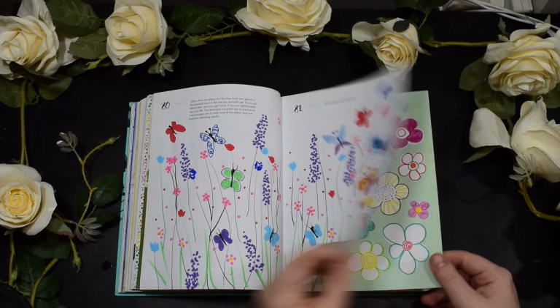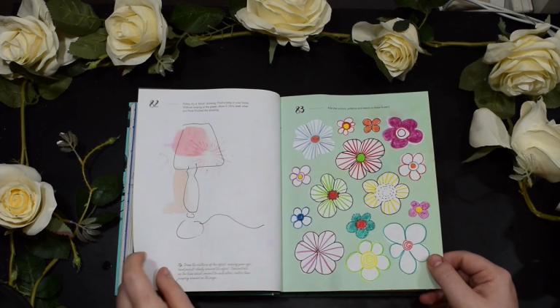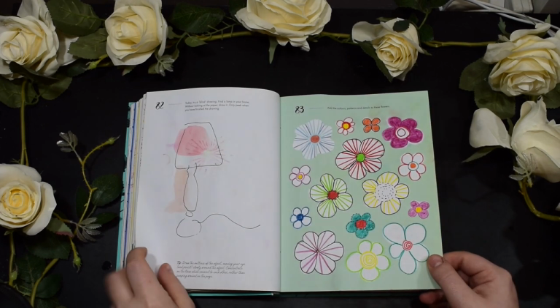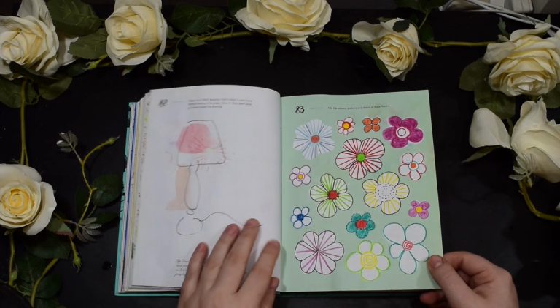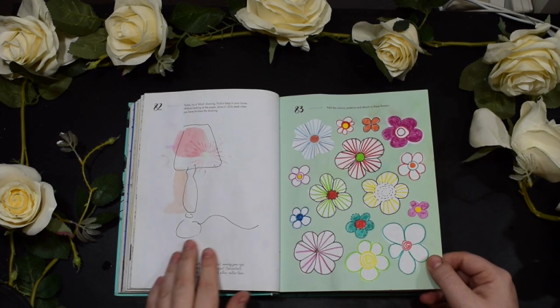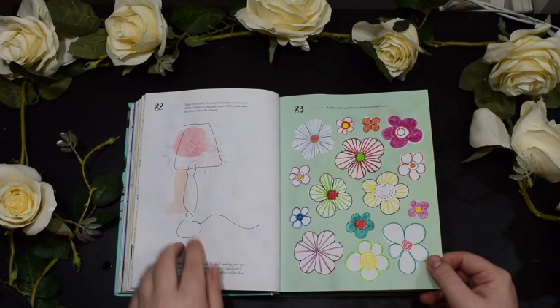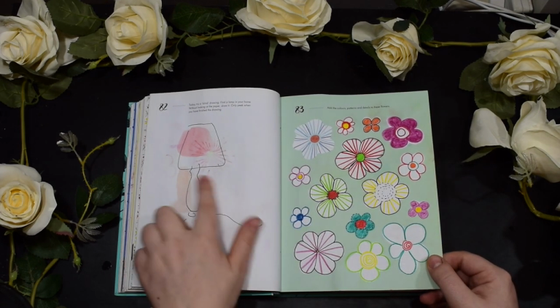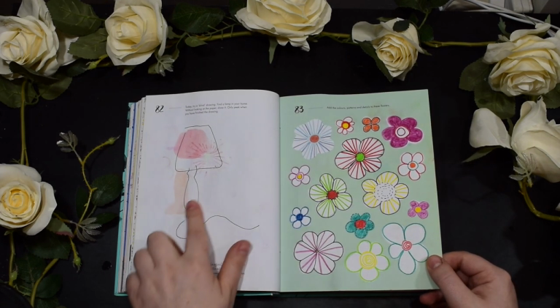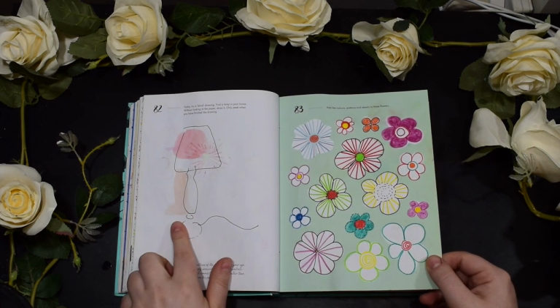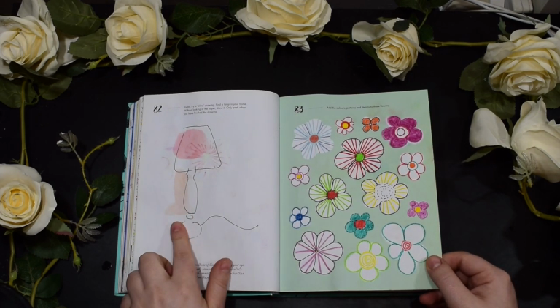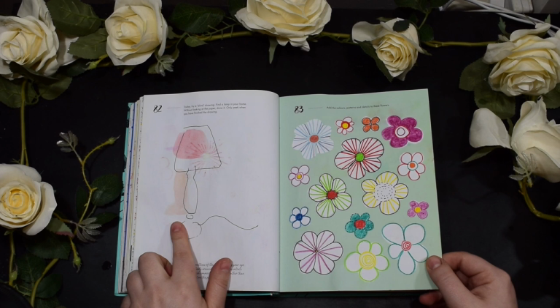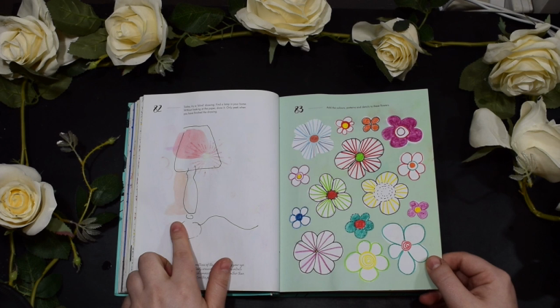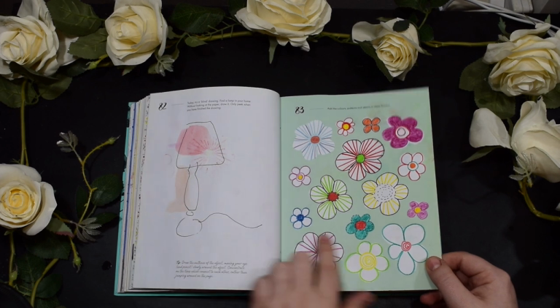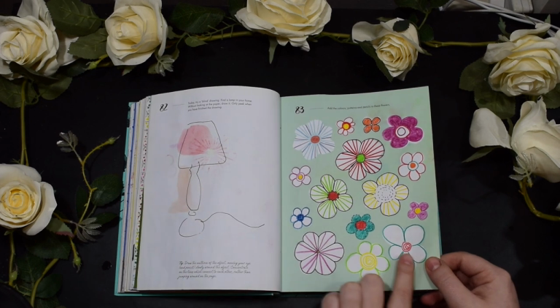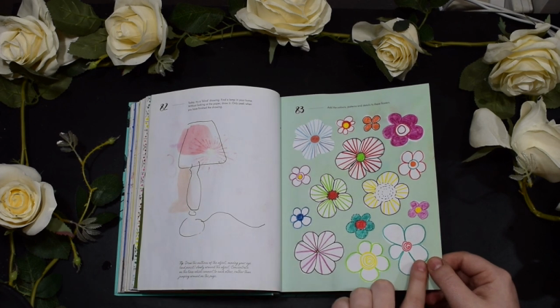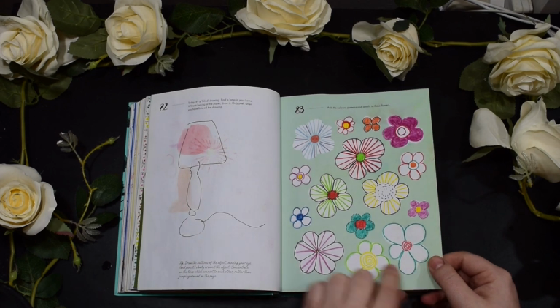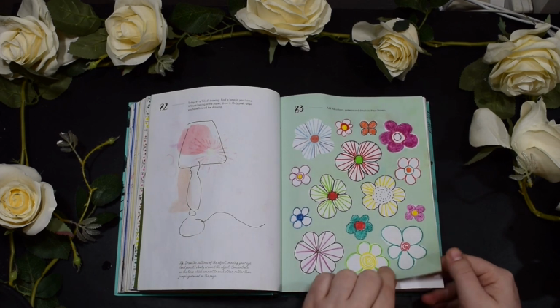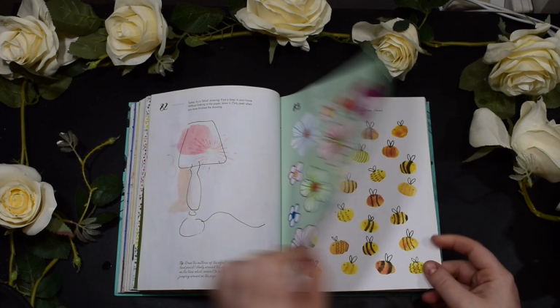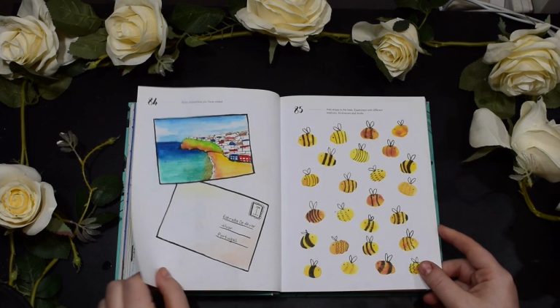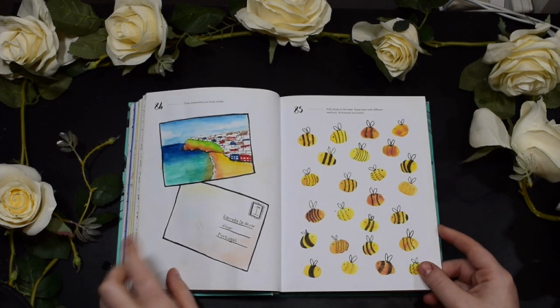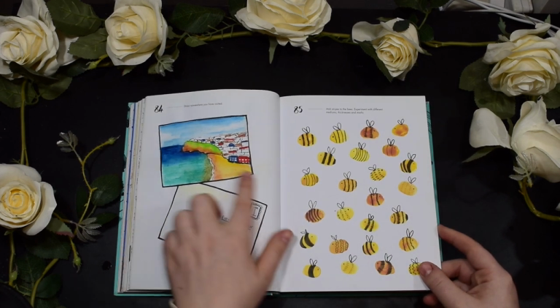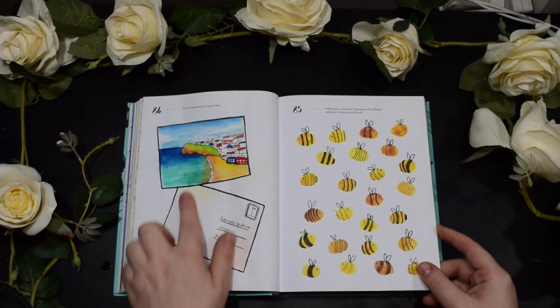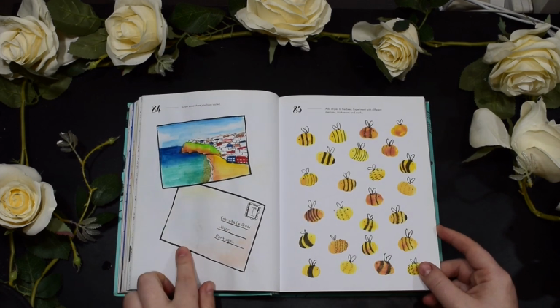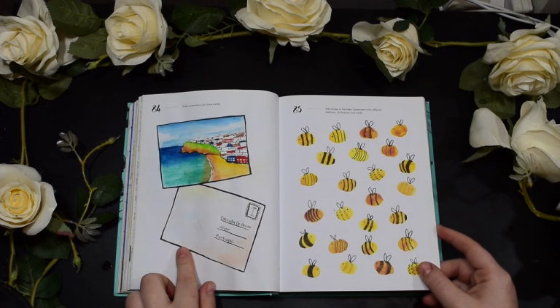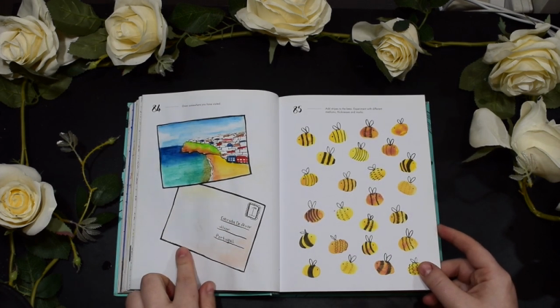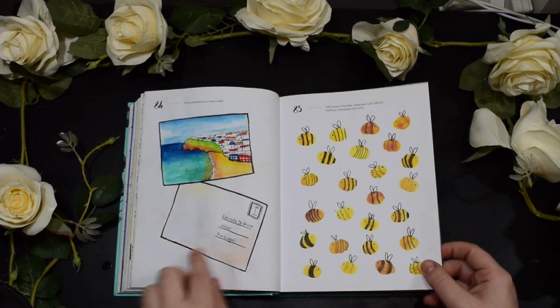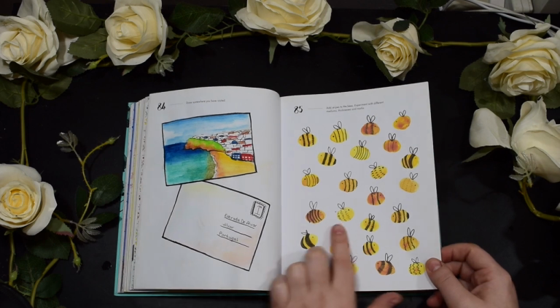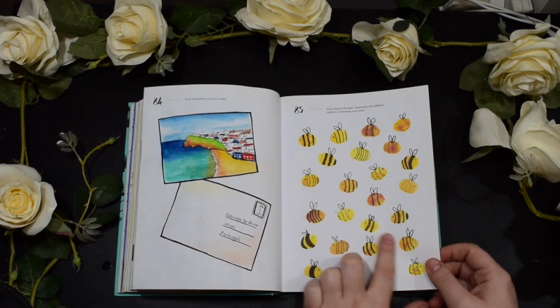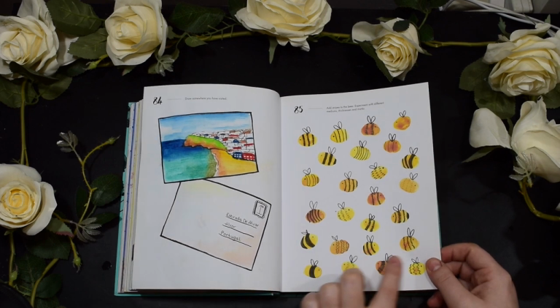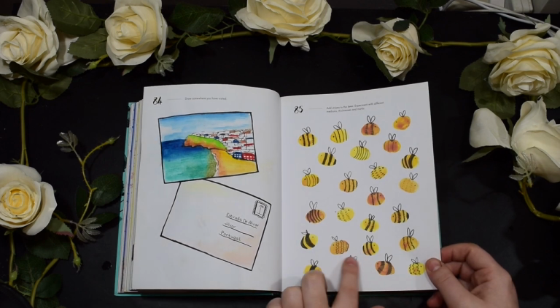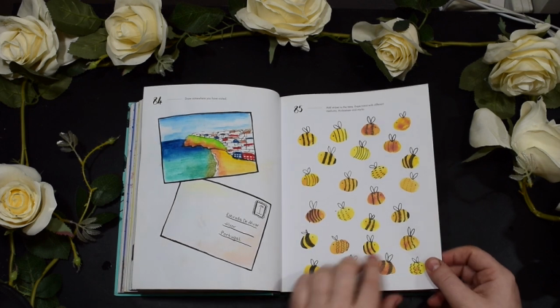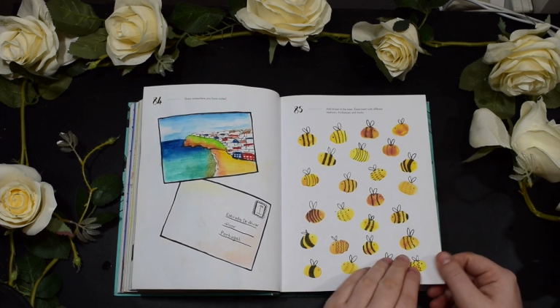This week I've been doing some more prompts. So this was a blindfold challenge so I couldn't see what I was drawing, some extra details on the flowers, draw a place that I've seen, and then added some extra details on these bees.